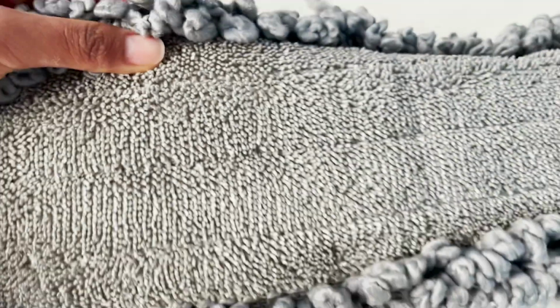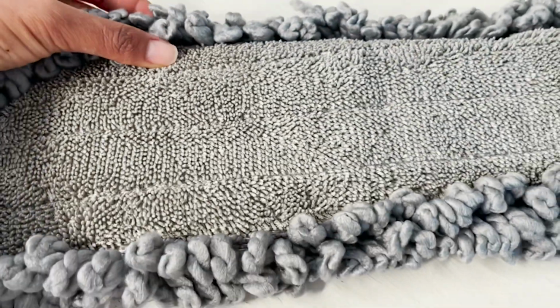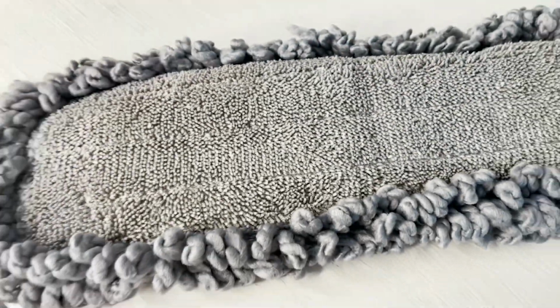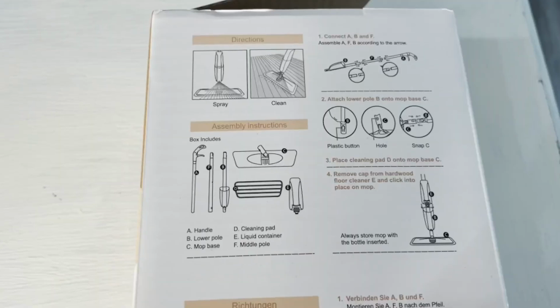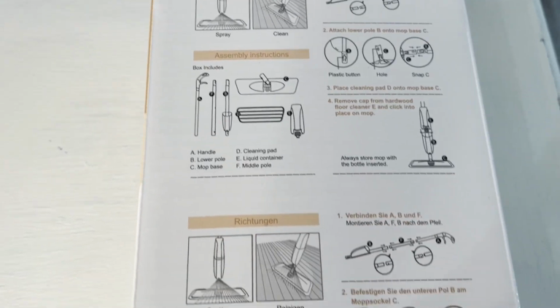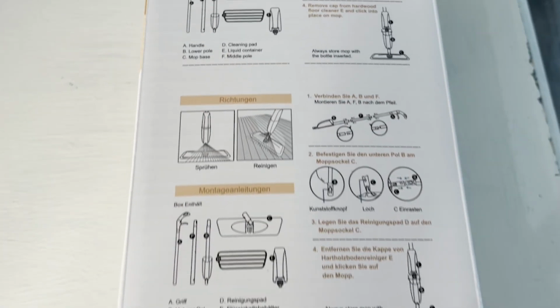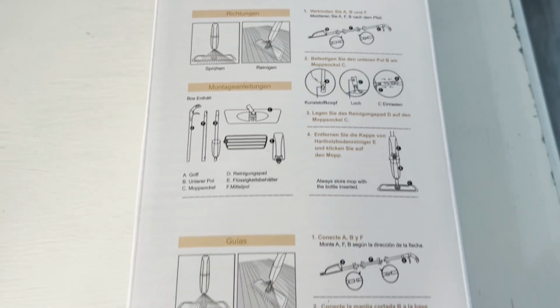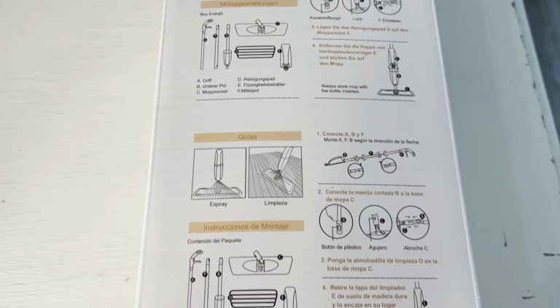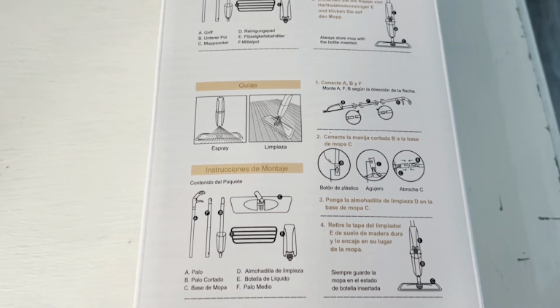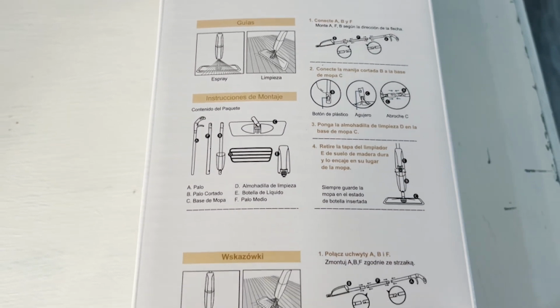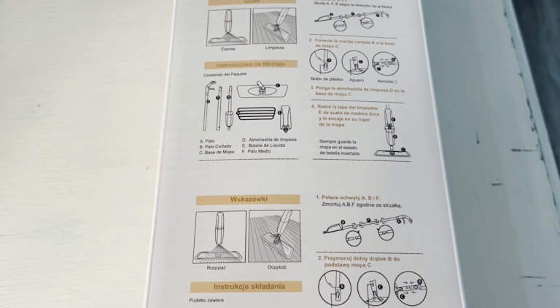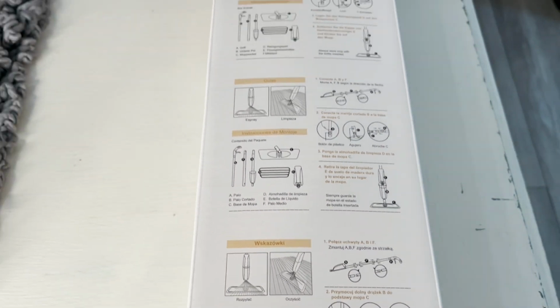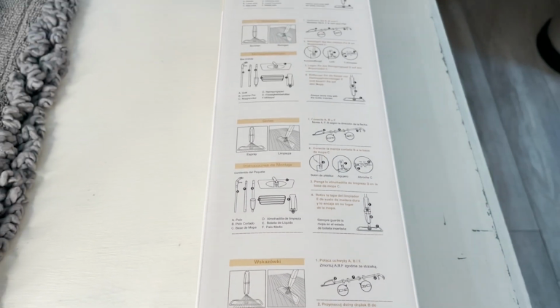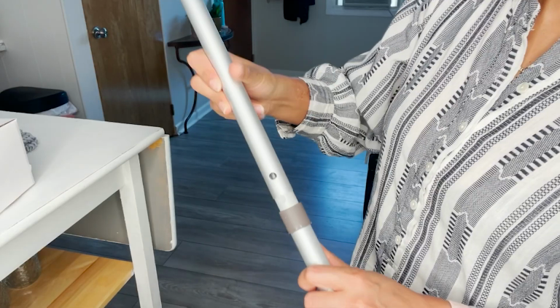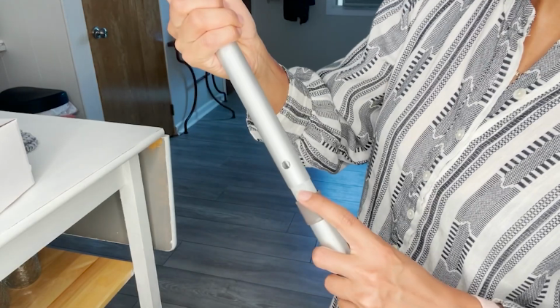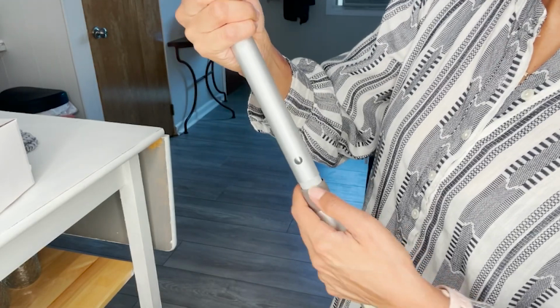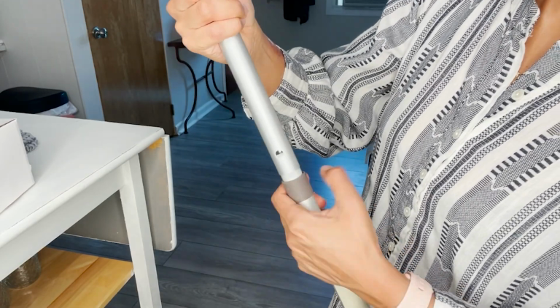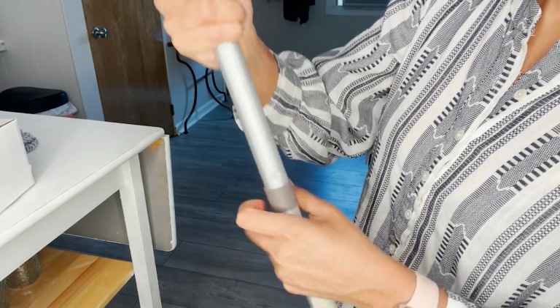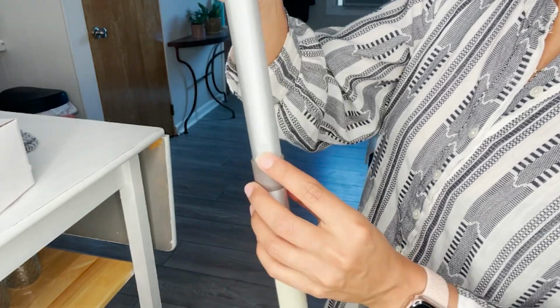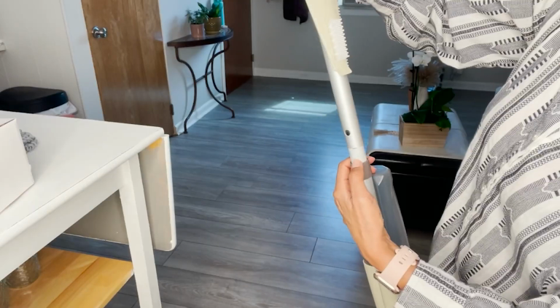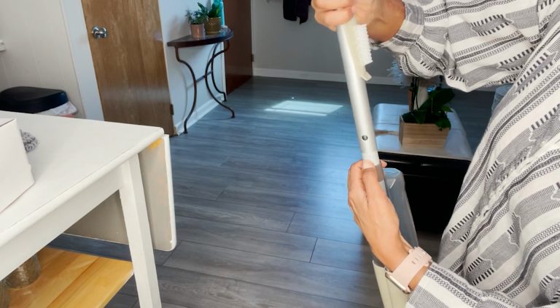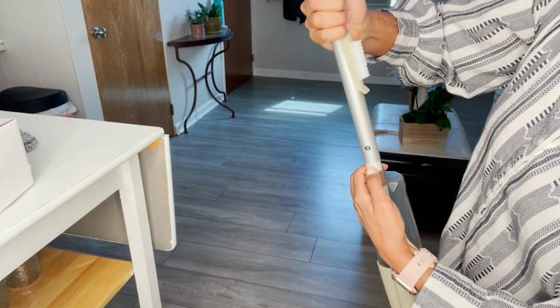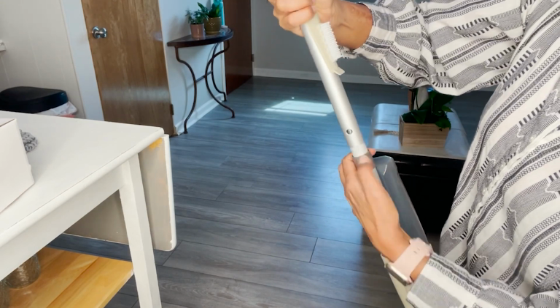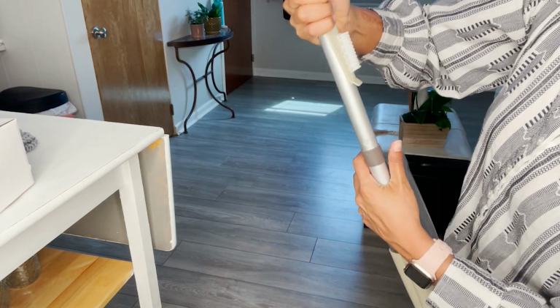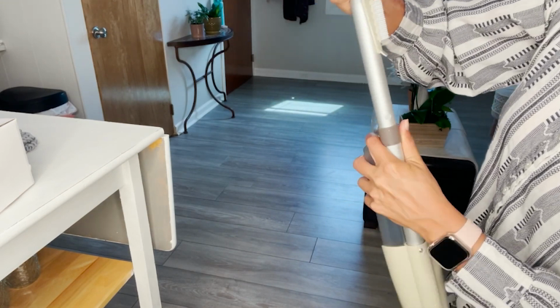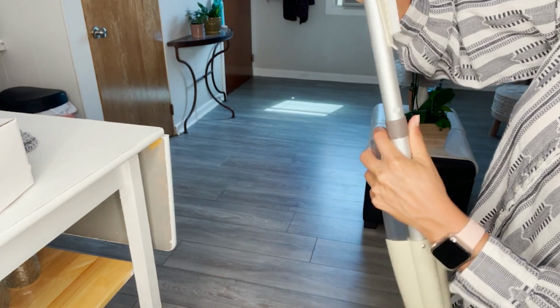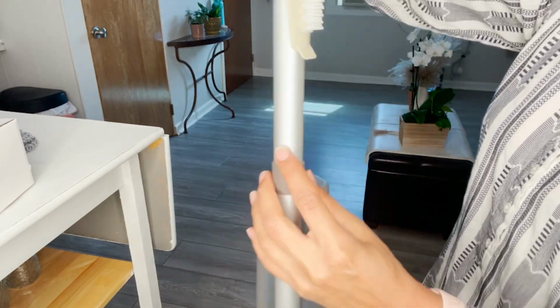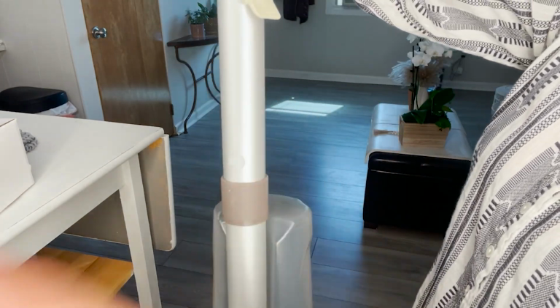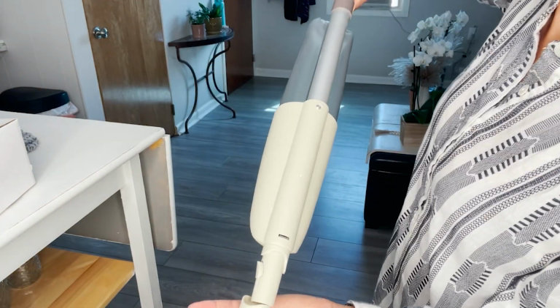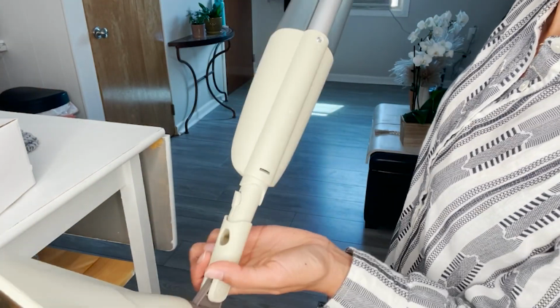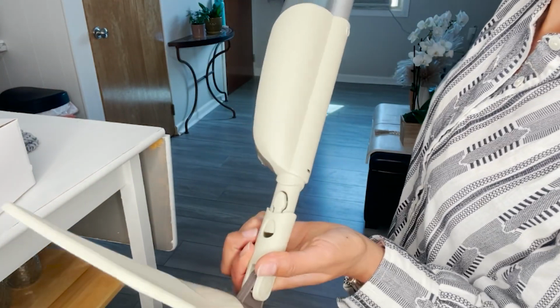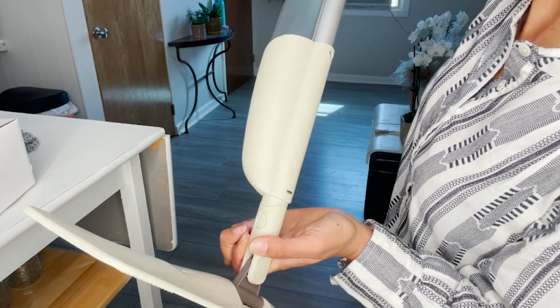You're going to appreciate that there are three microfiber cleaning pads. They are thick, which means they won't scratch your floor, and they look very durable. Instructions are in various languages and very easy to read.